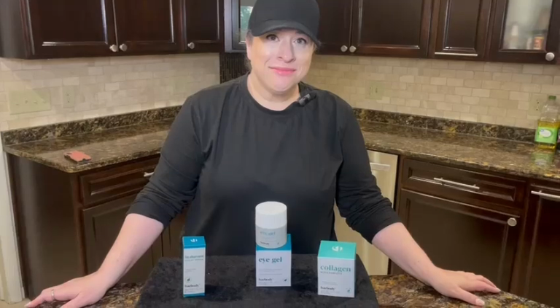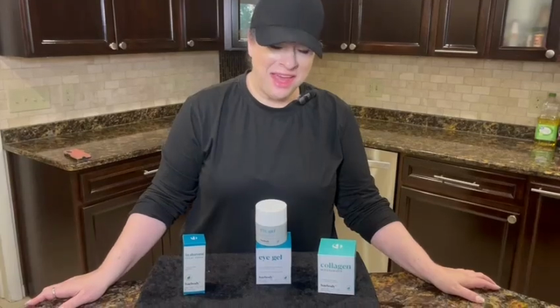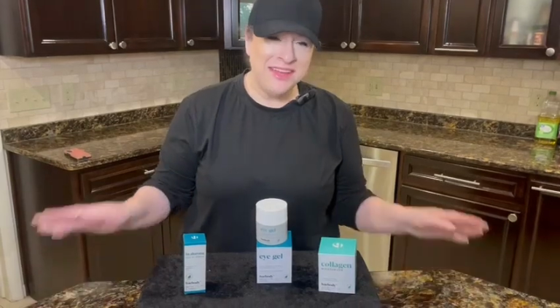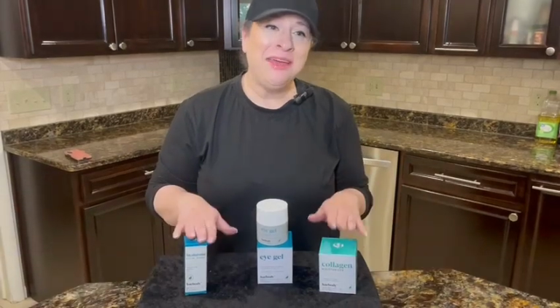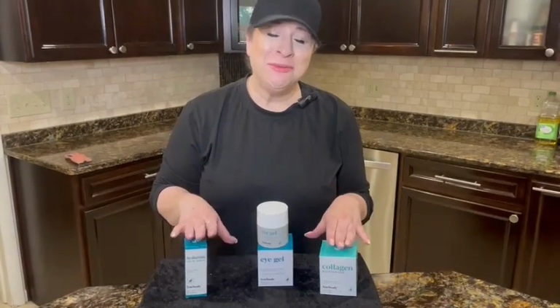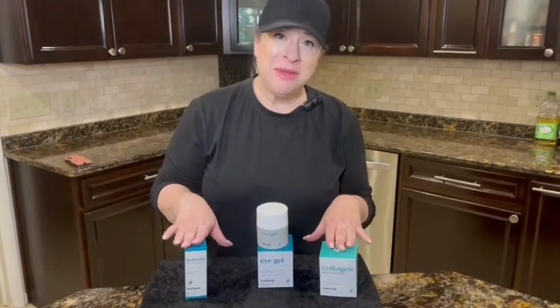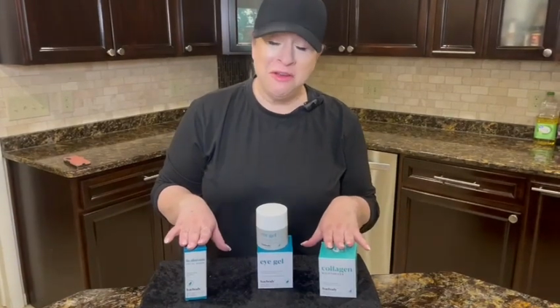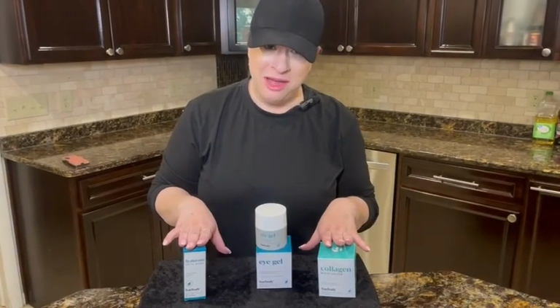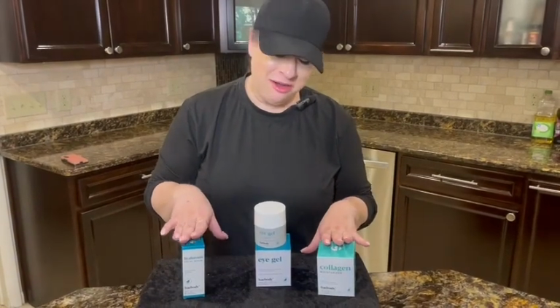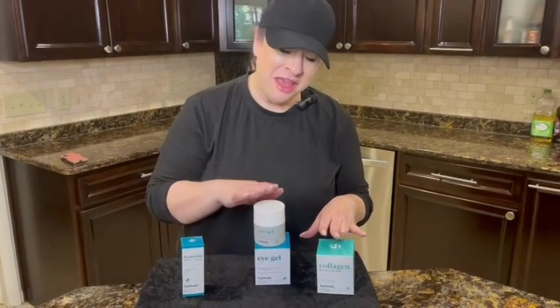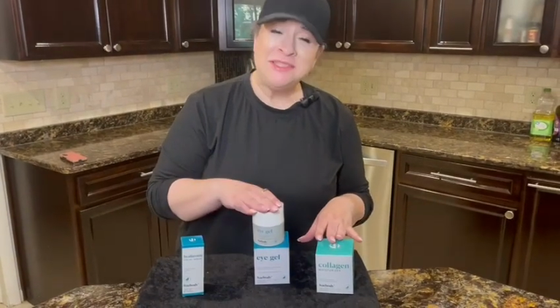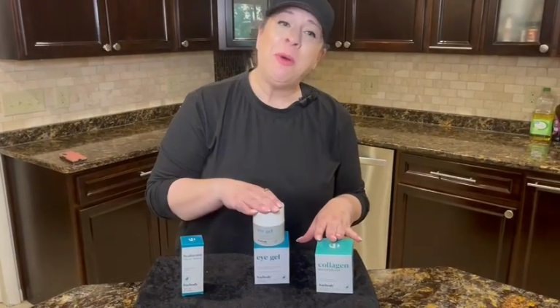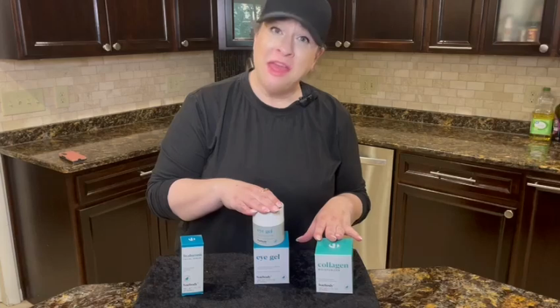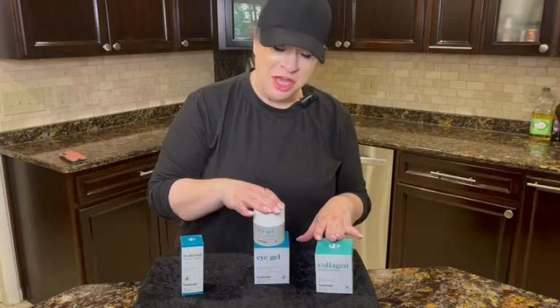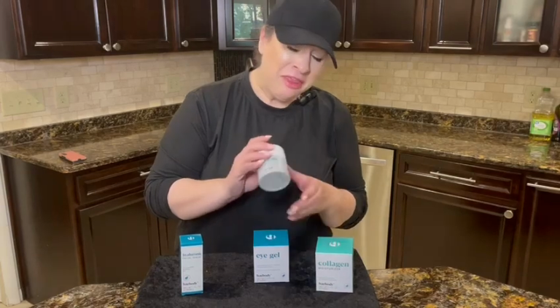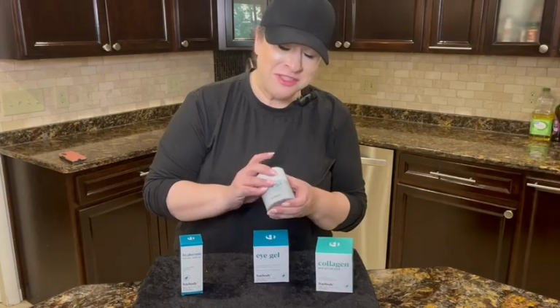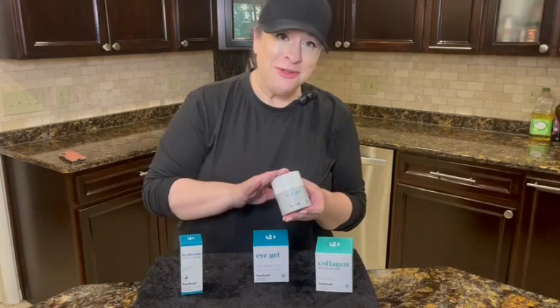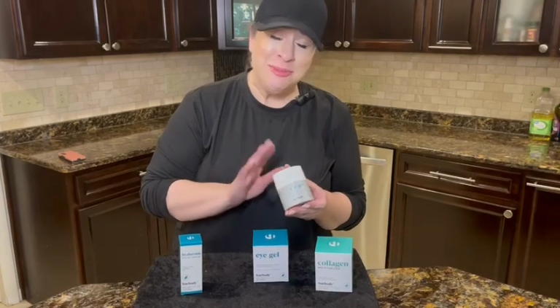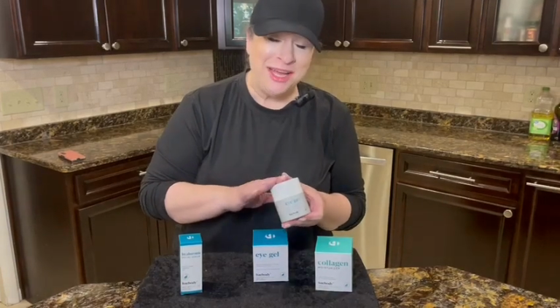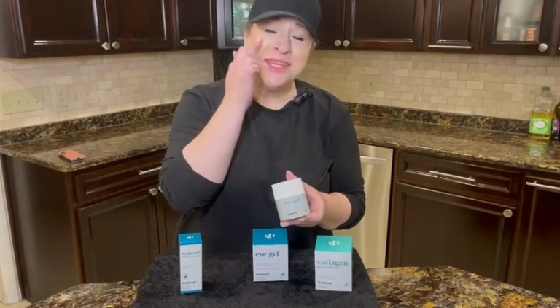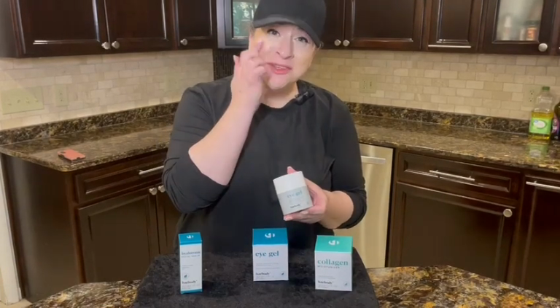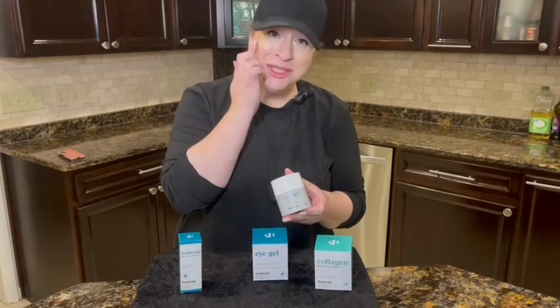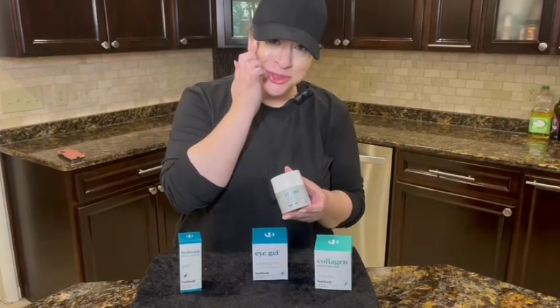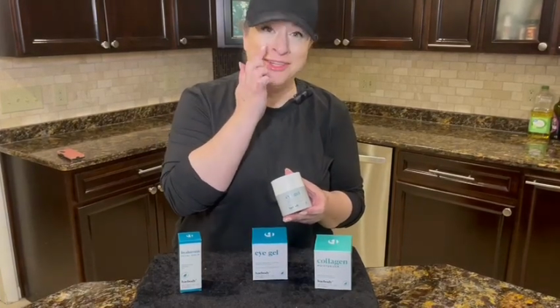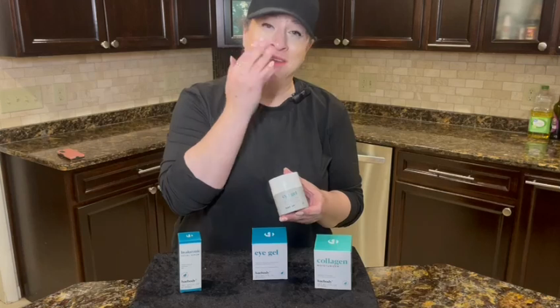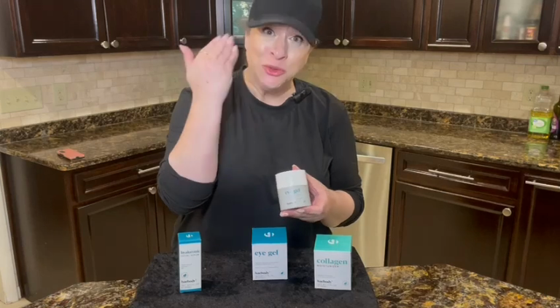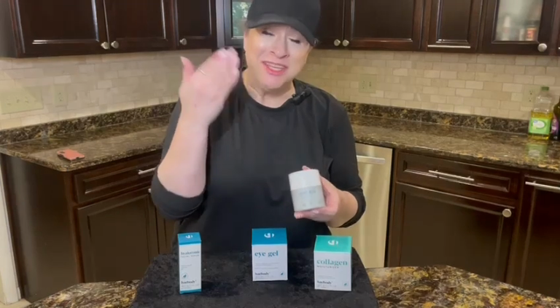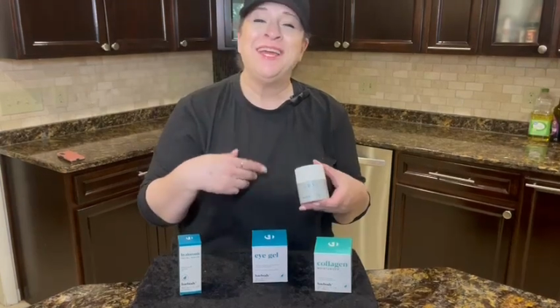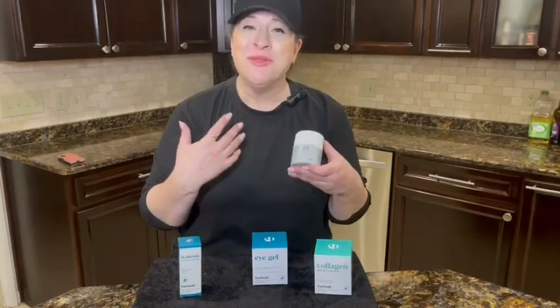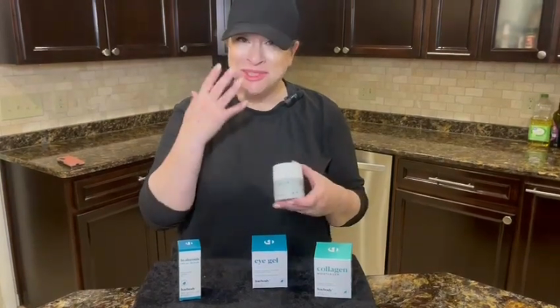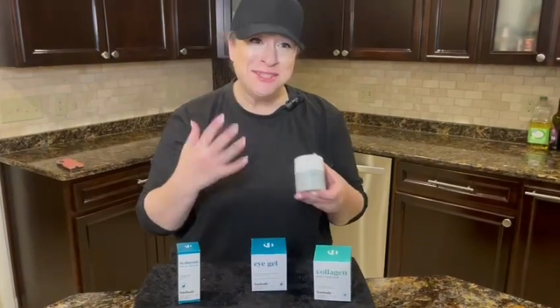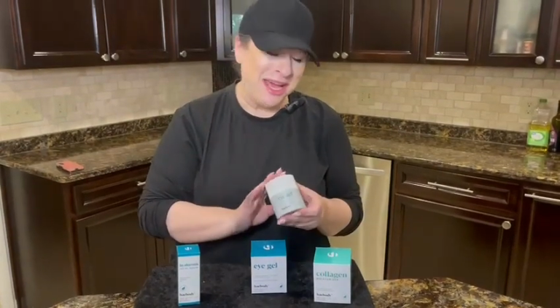Hey guys, I am here with some of my favorite Bay Body products. I'm going to tell you about the eye gel. The first thing I noticed when I put it on was it feels really cool on your skin, like a cooling feeling. So that was really nice and relaxing.